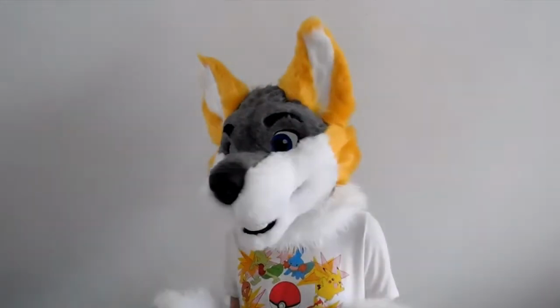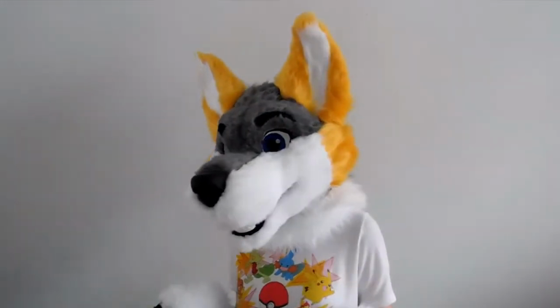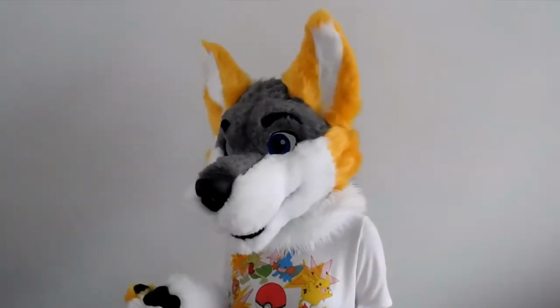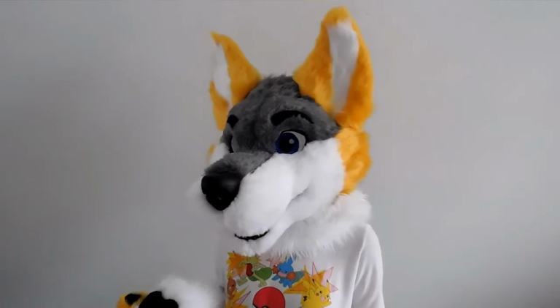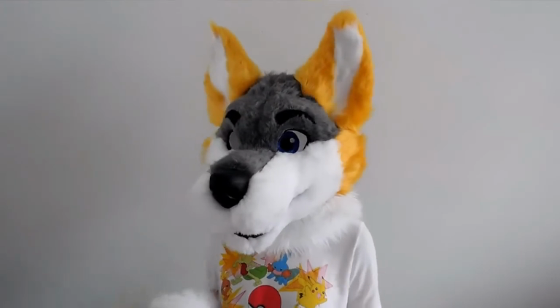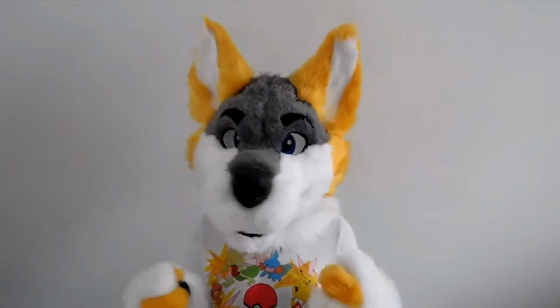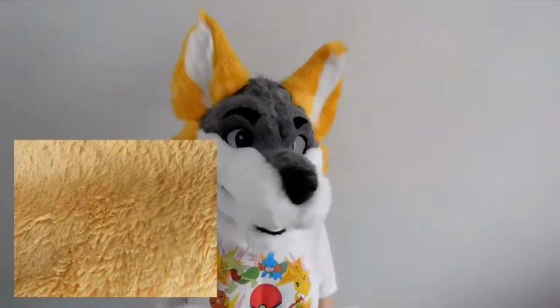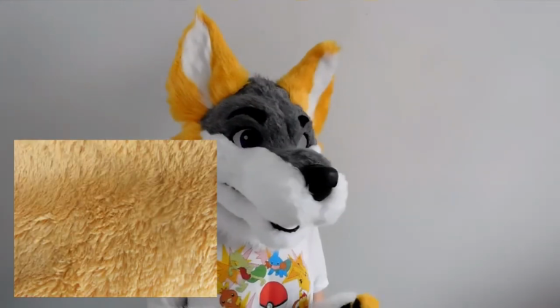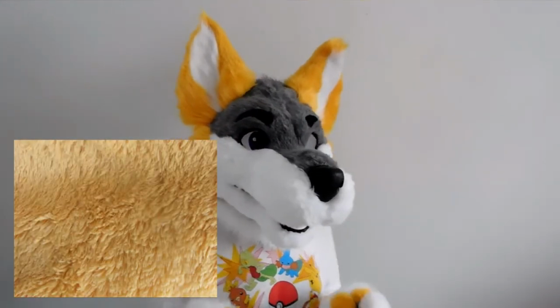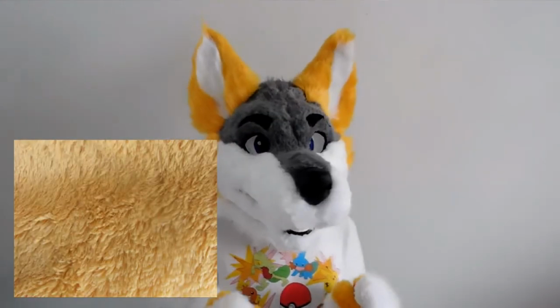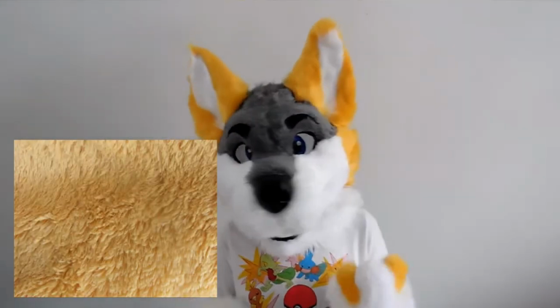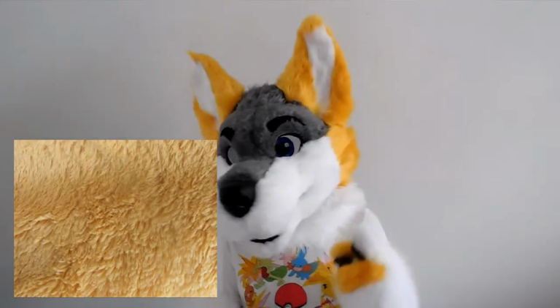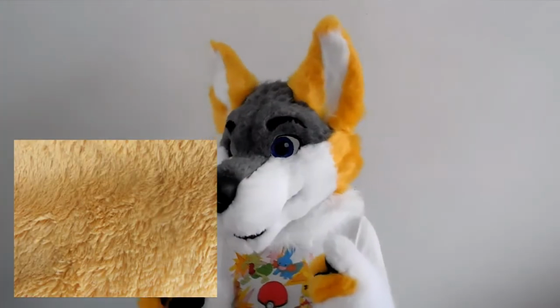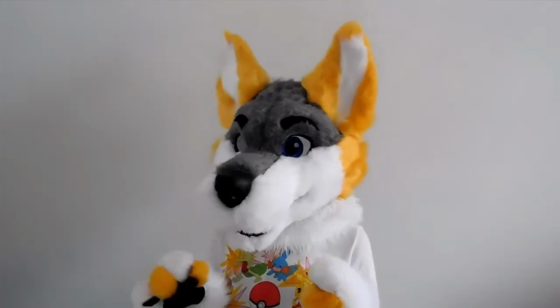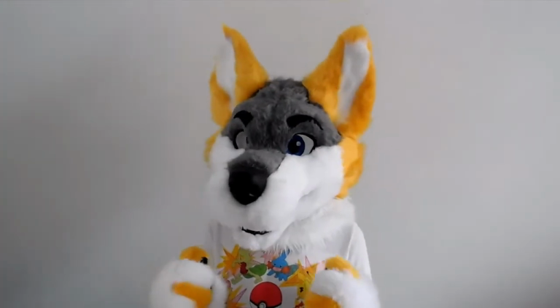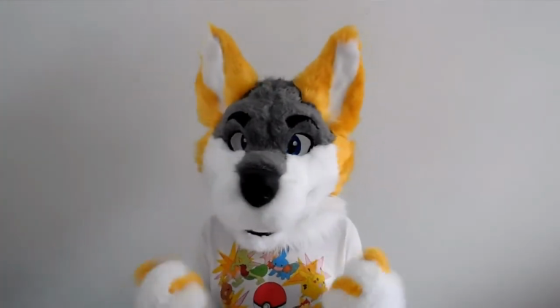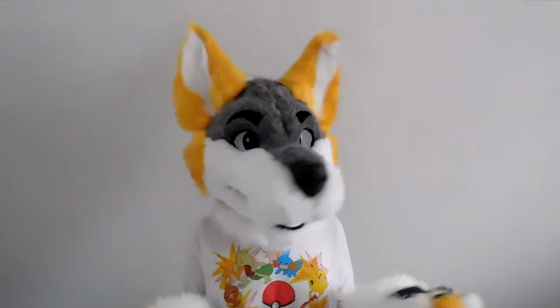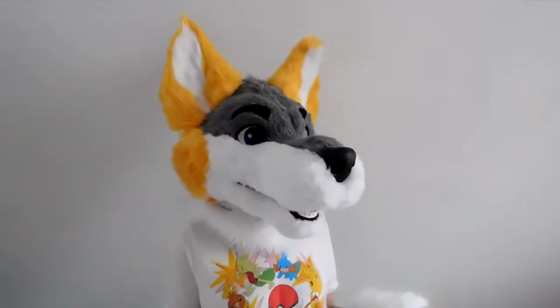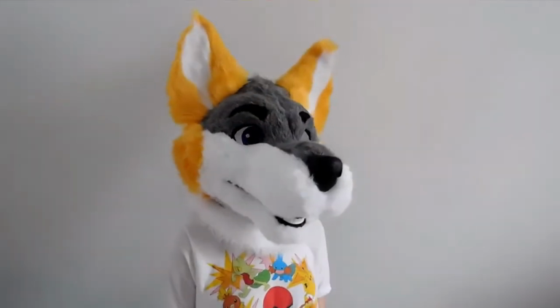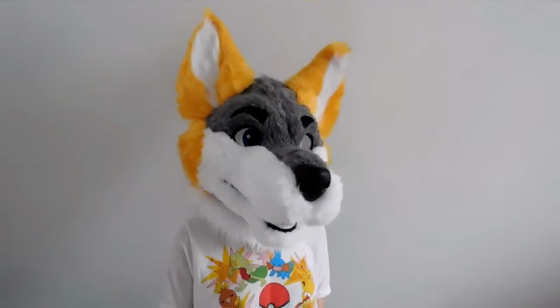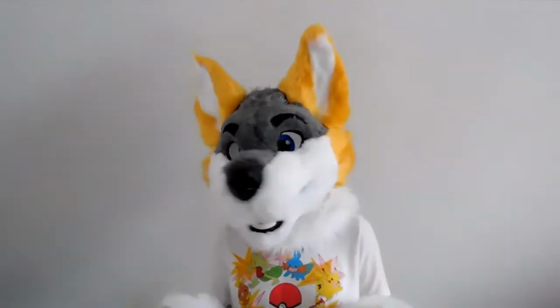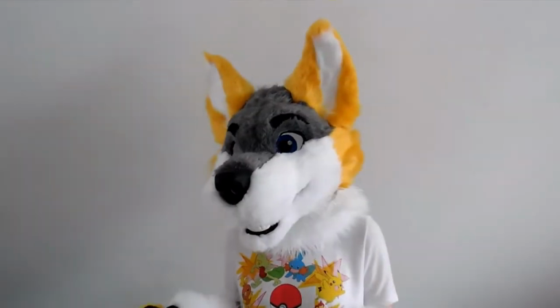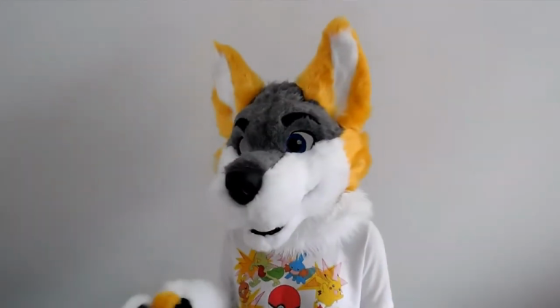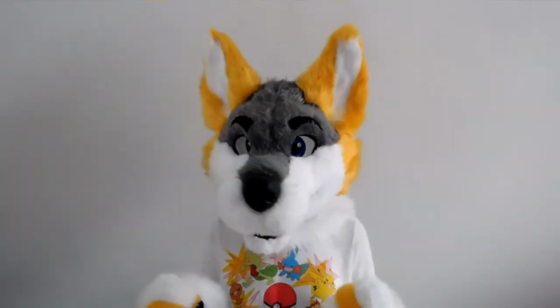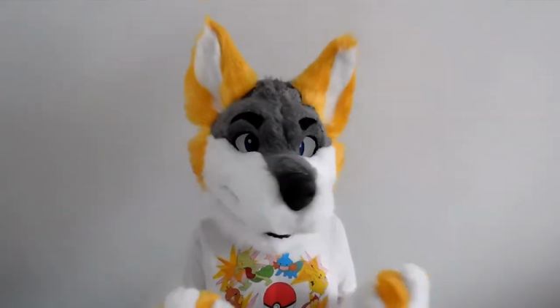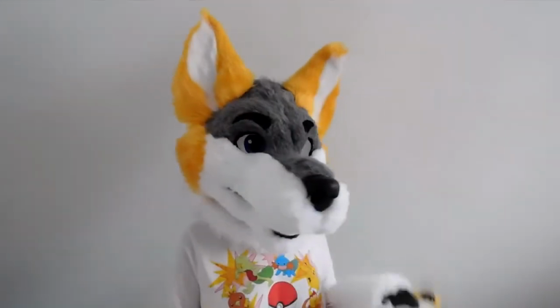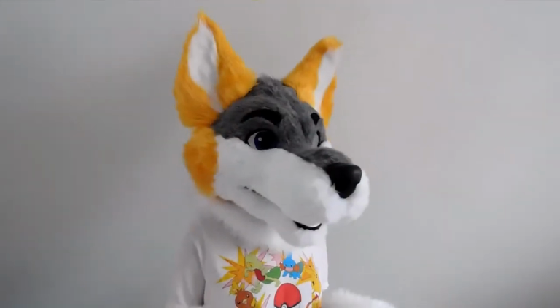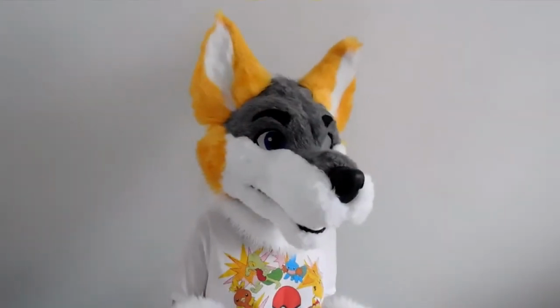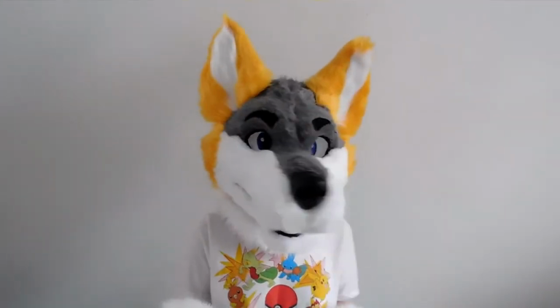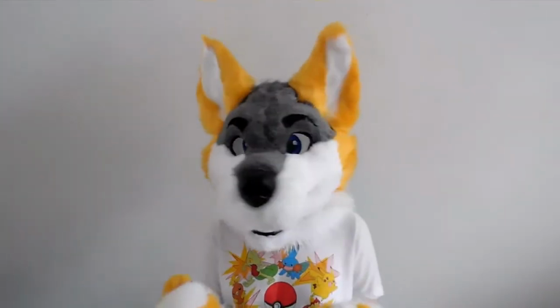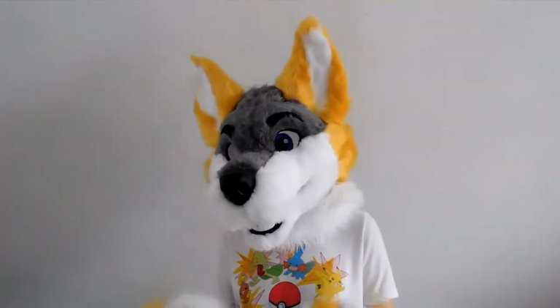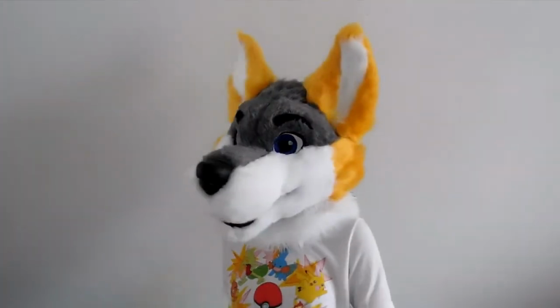The other type of short pile fur is teddy fur. This fur is thinner and scanty but it also looks more realistic. Teddy fur is also around one half to one fourth inch pile, much like seal fur.